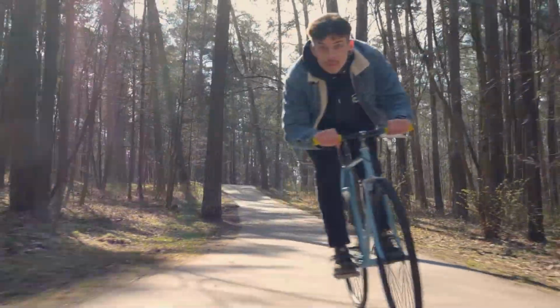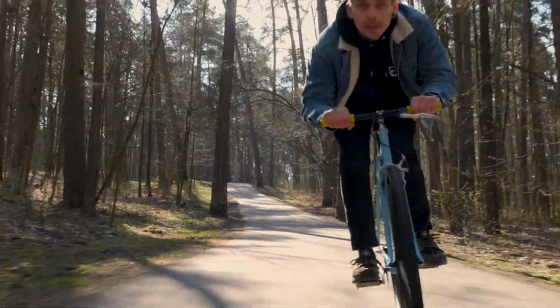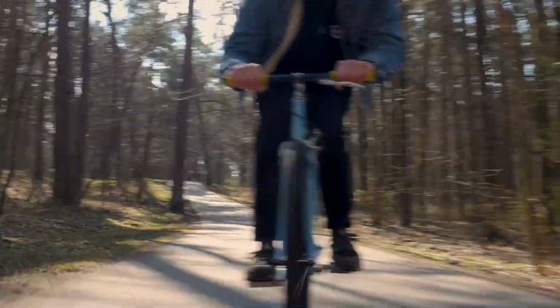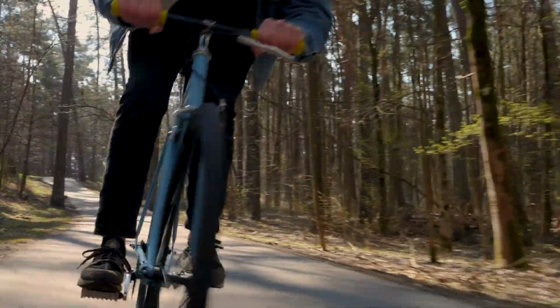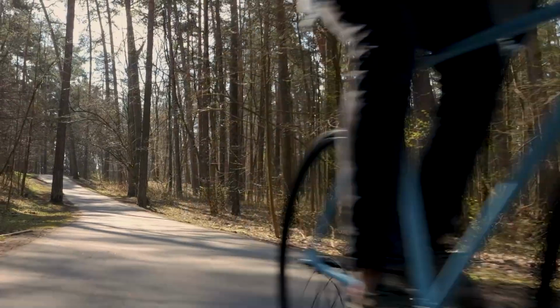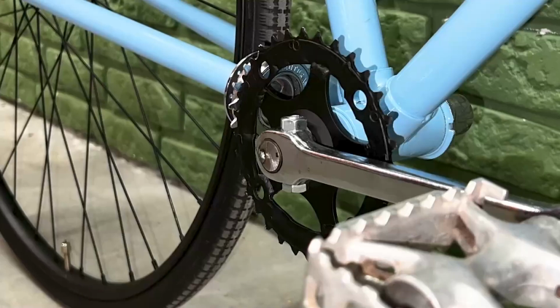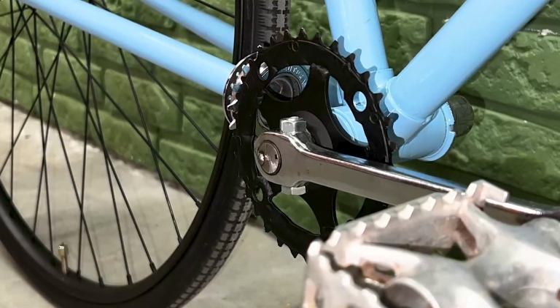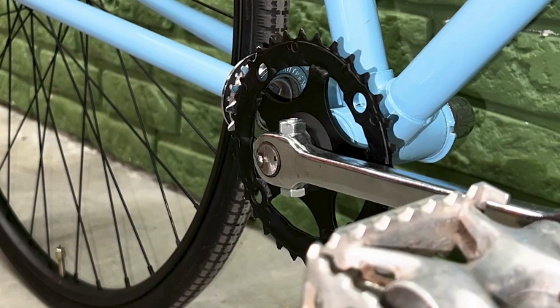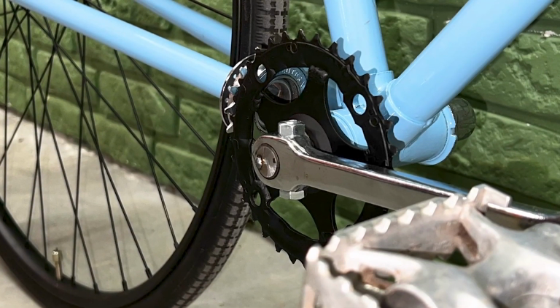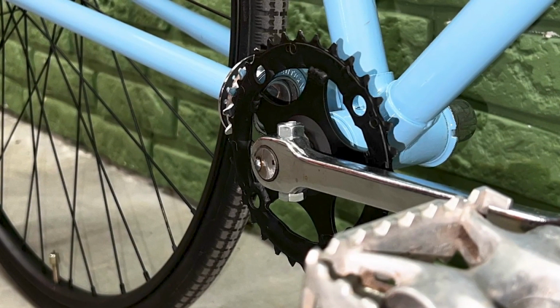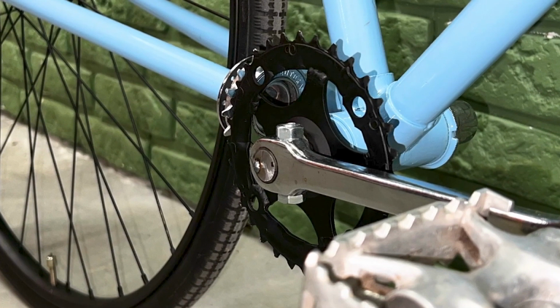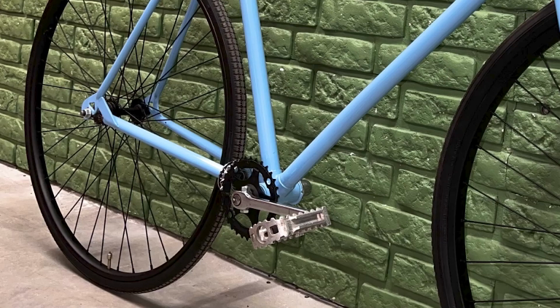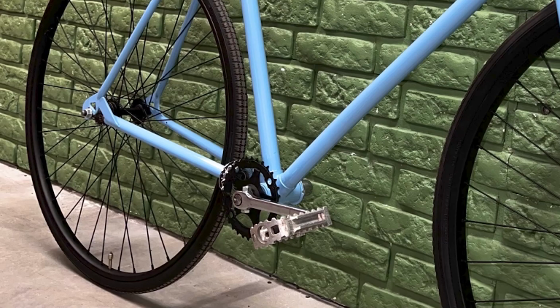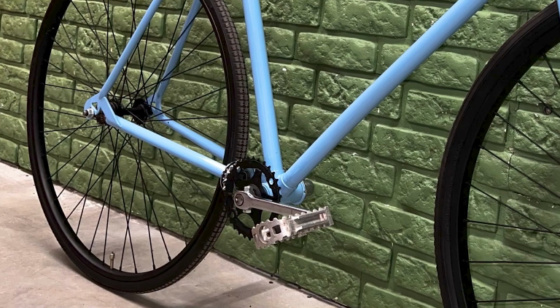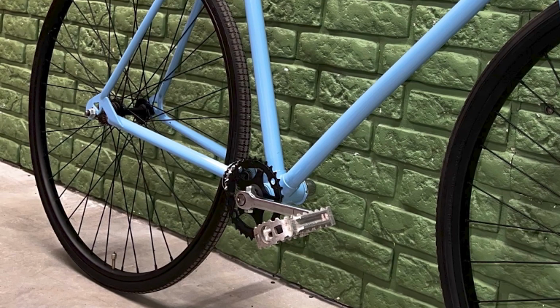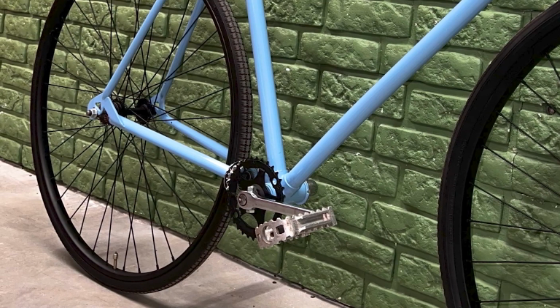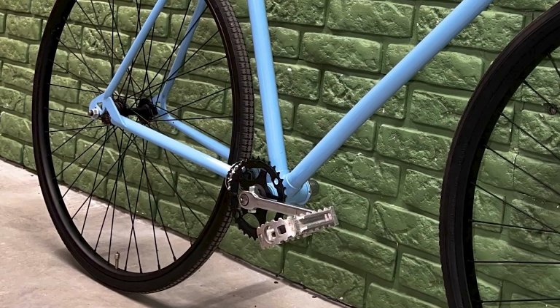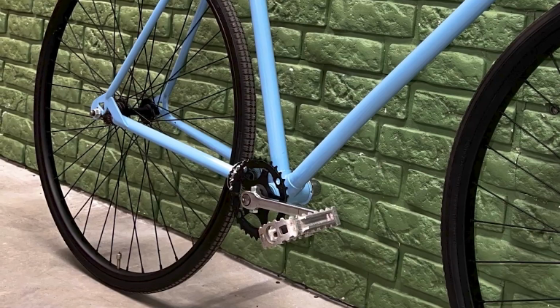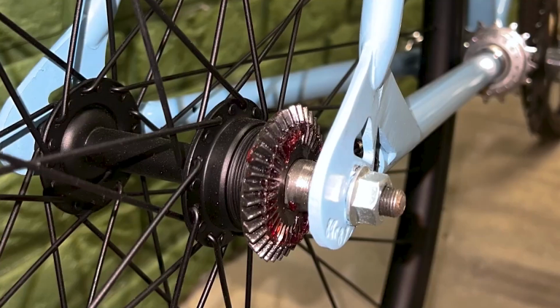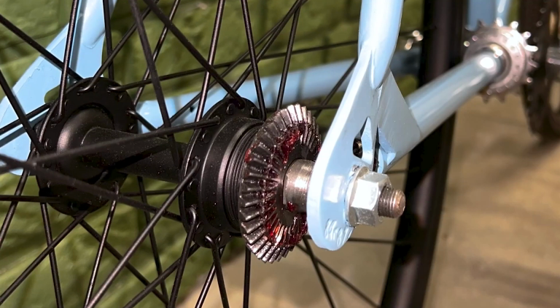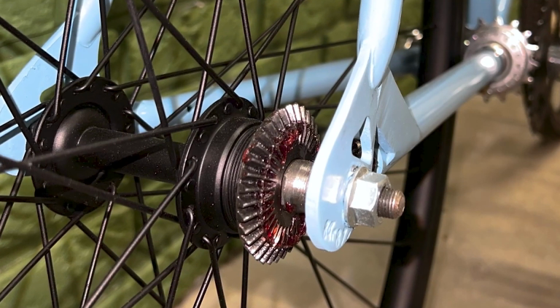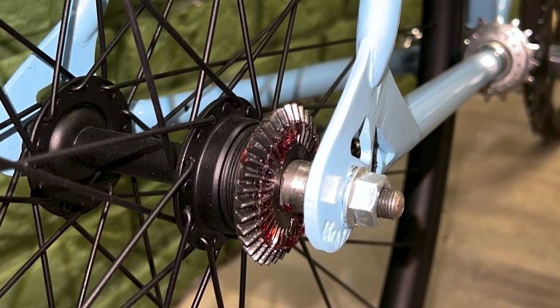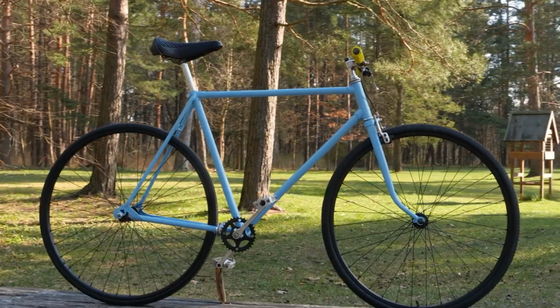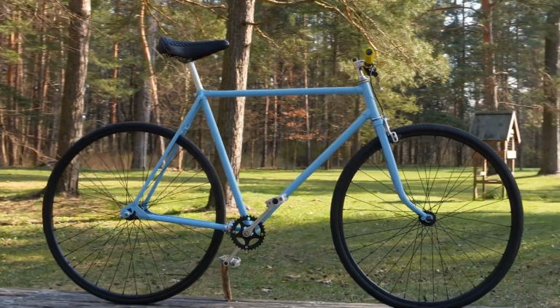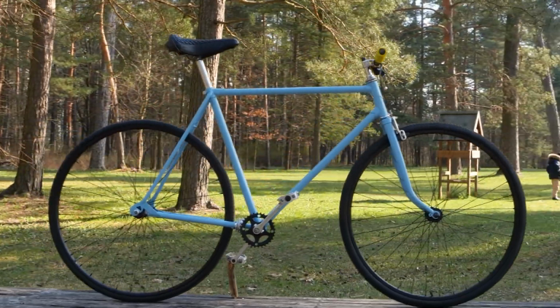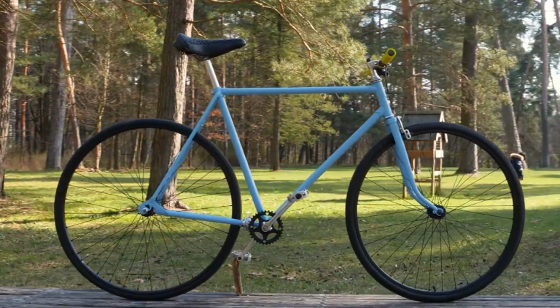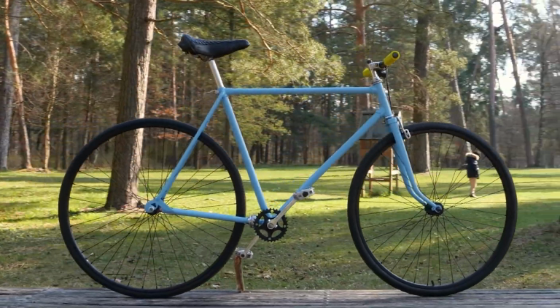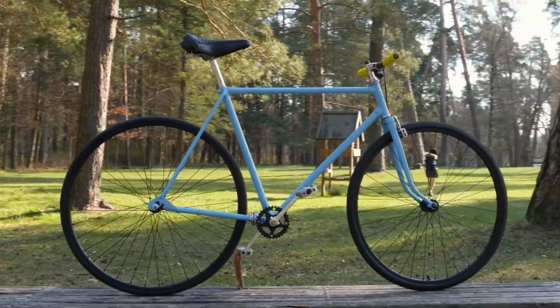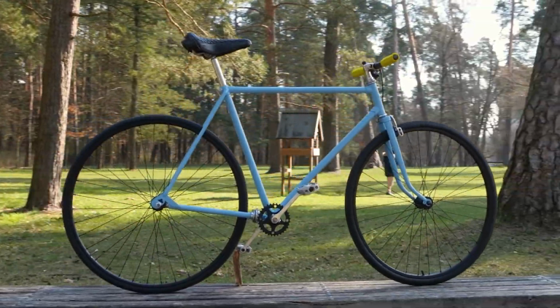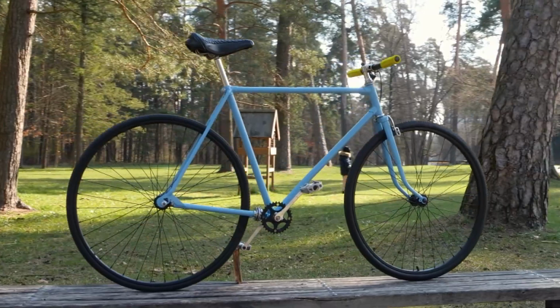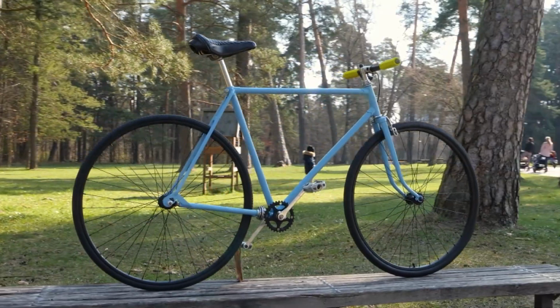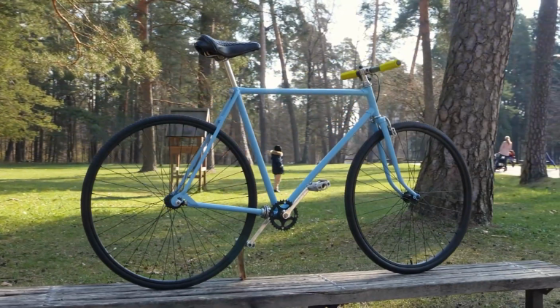So there you have it, folks — our chainless wonder on wheels. If you had a blast watching this, don't forget to hit that like button and smash that subscribe for more wacky adventures. Until next time, keep on pedaling.